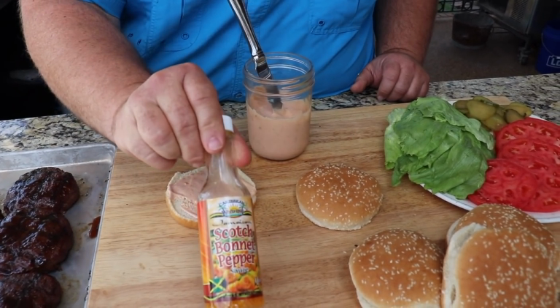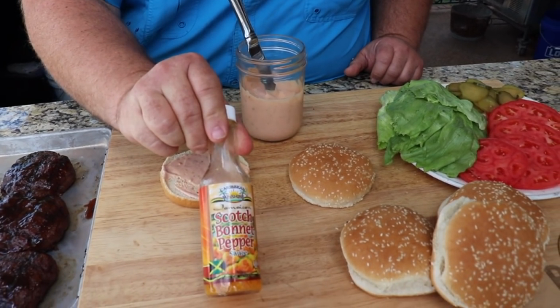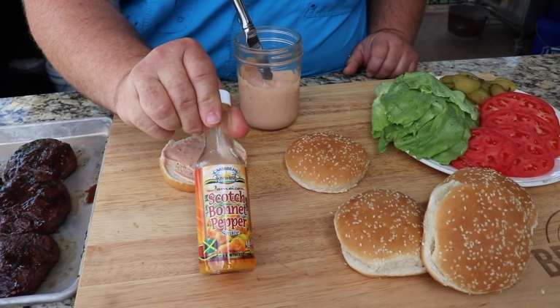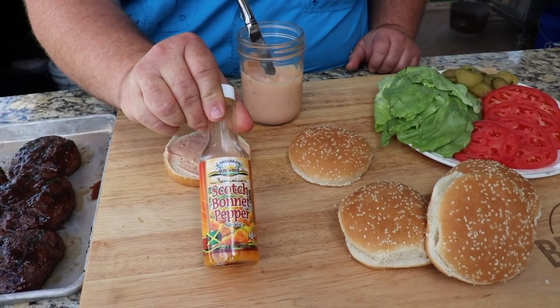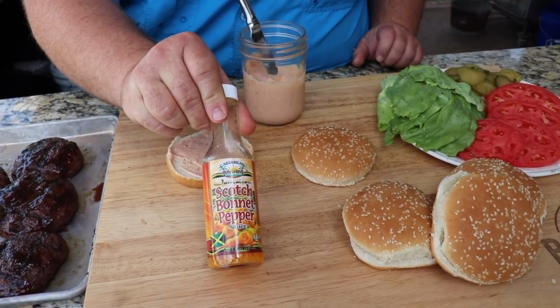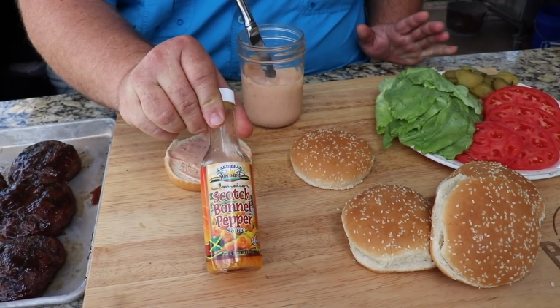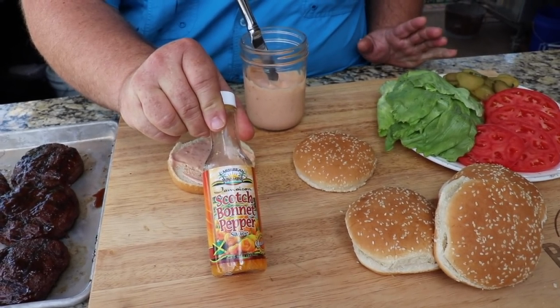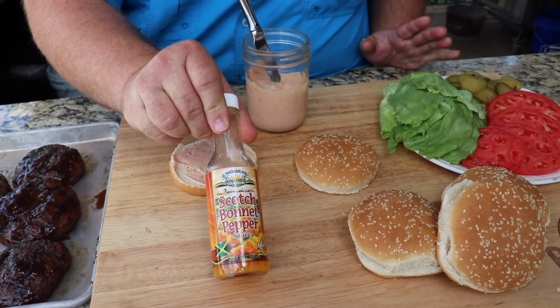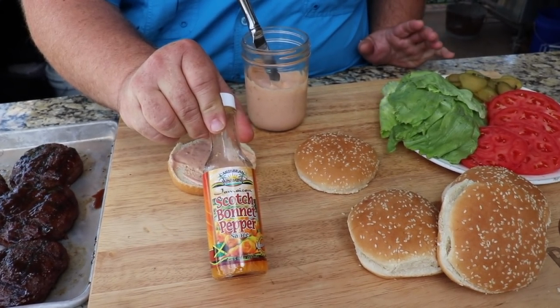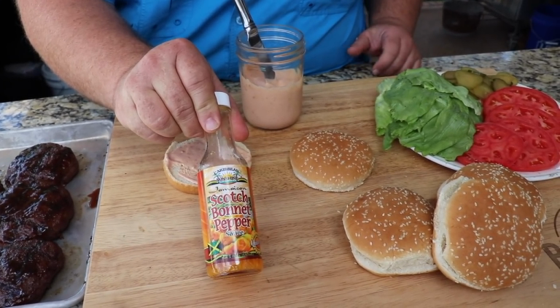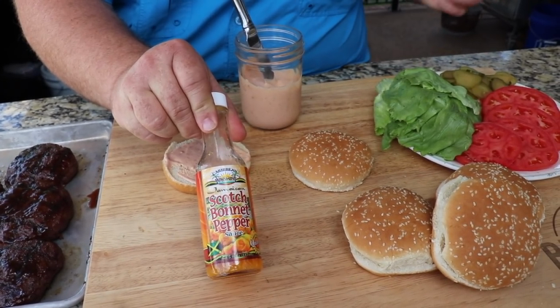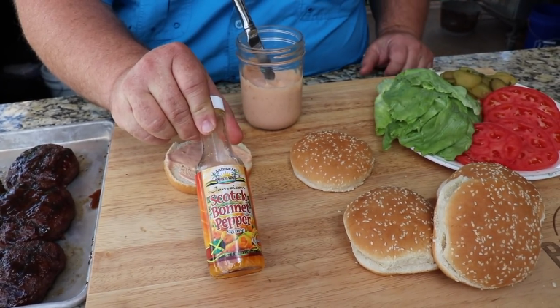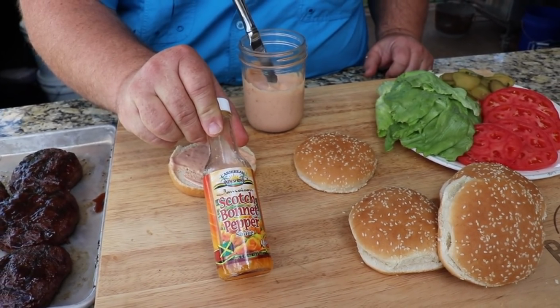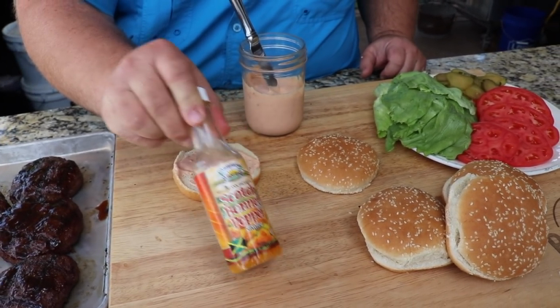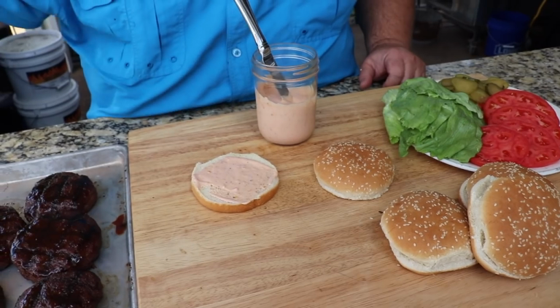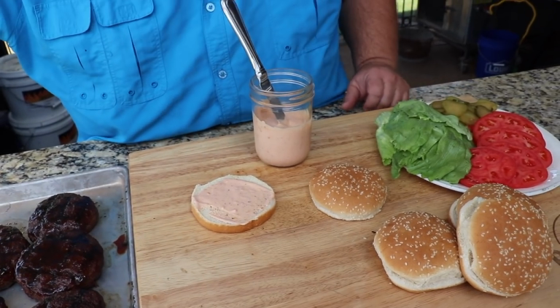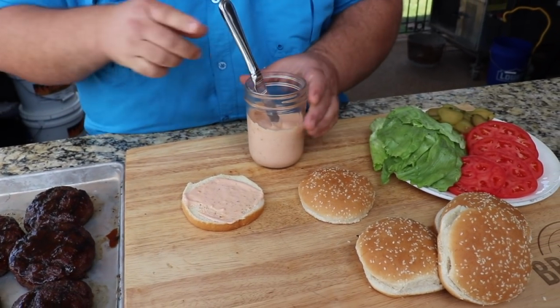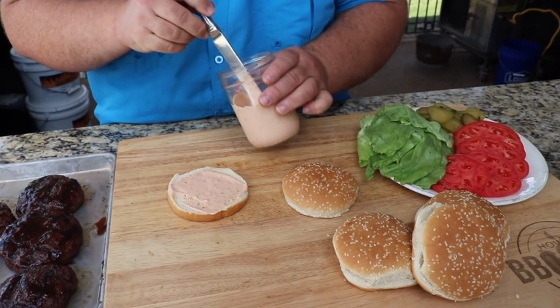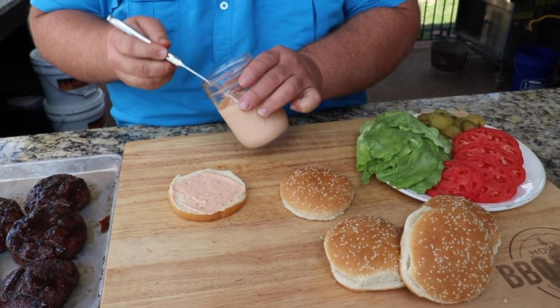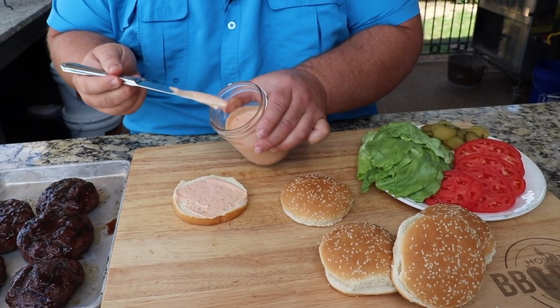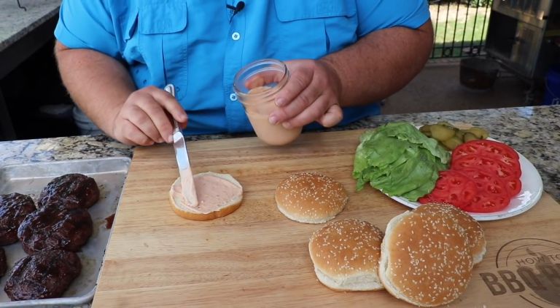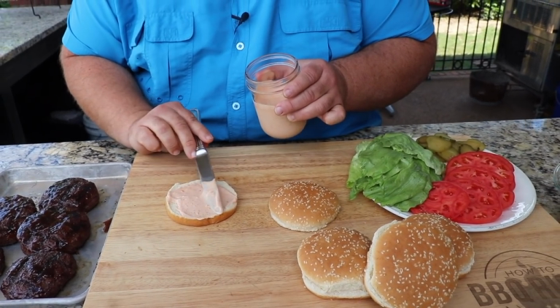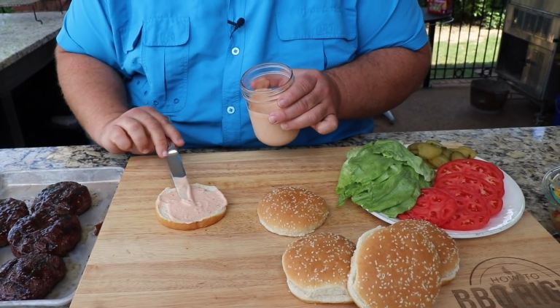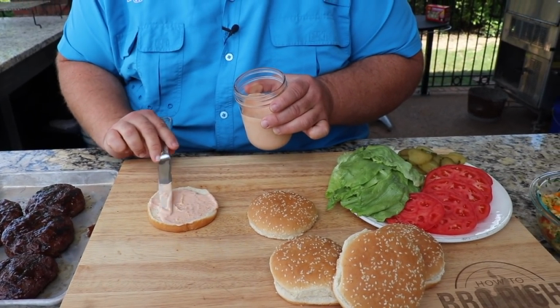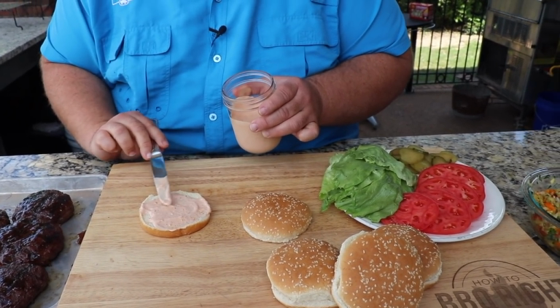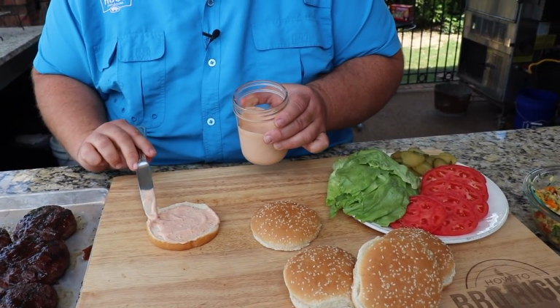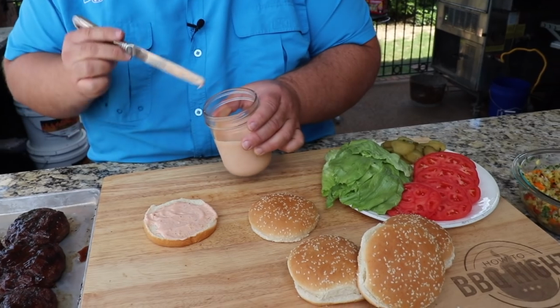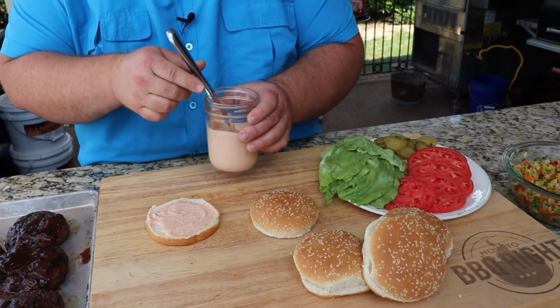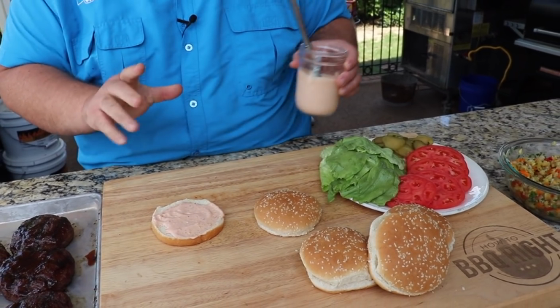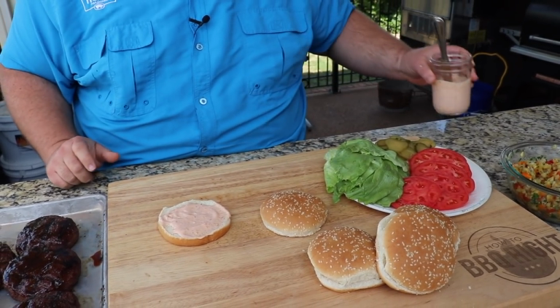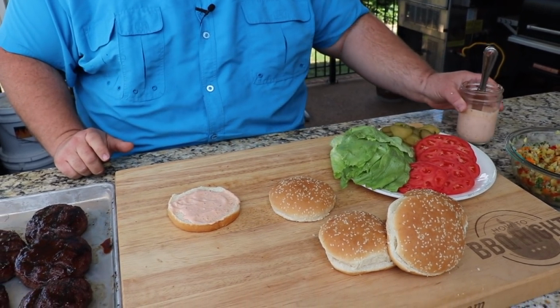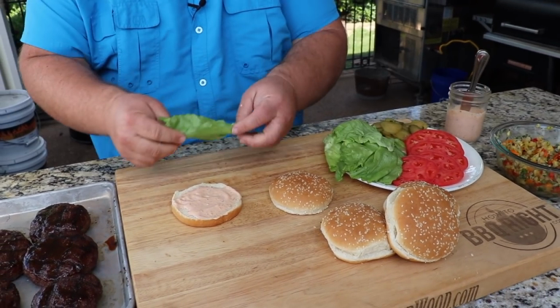I get the scotch bonnet sauce from the international aisle at Kroger — you can probably find it in your grocery store or online. It all goes into the mayo with a little bit of seasoning, salt, pepper, and a little cayenne, so it's kind of spicy — and you can tone that back if you want.